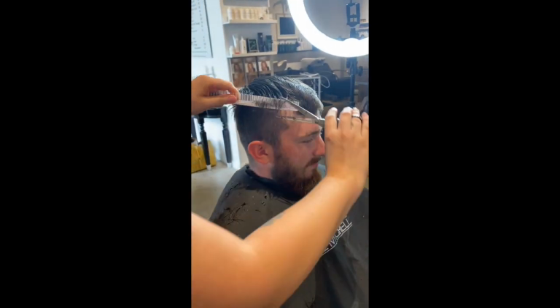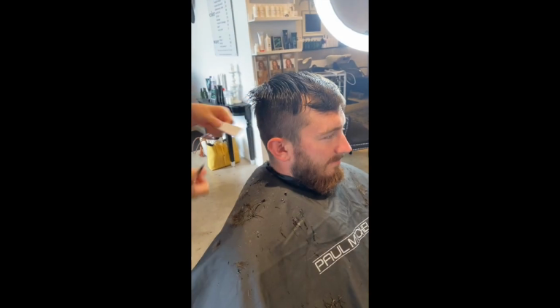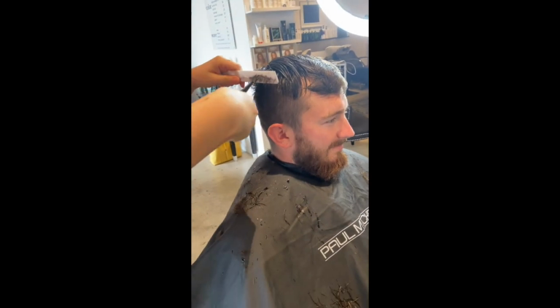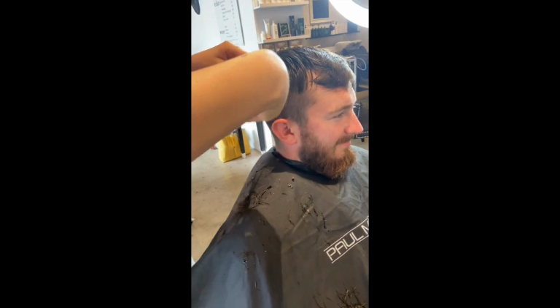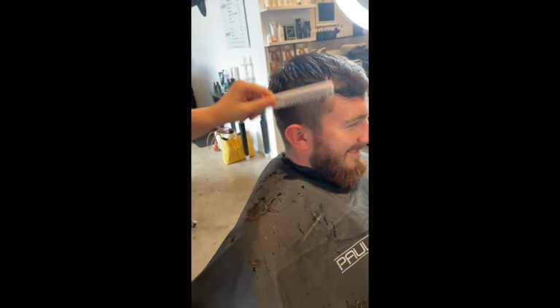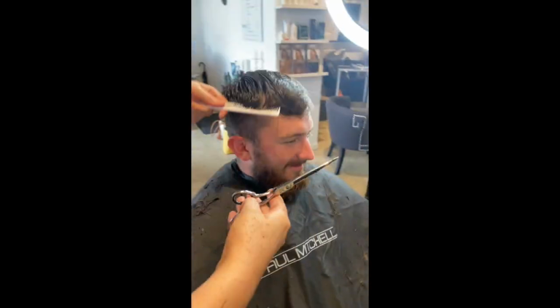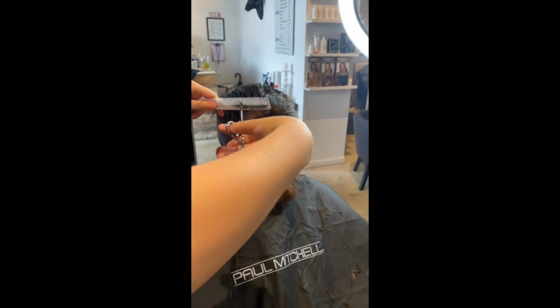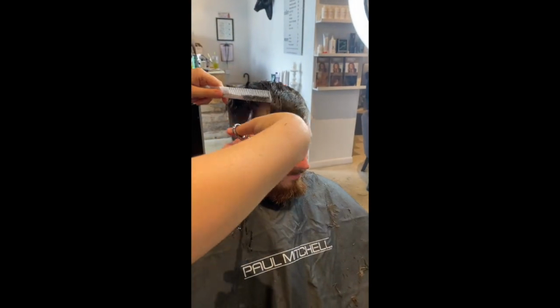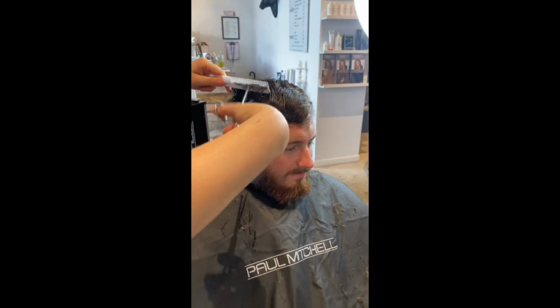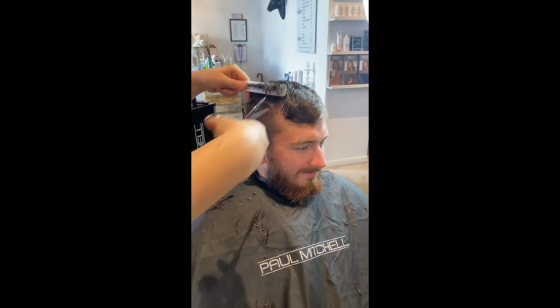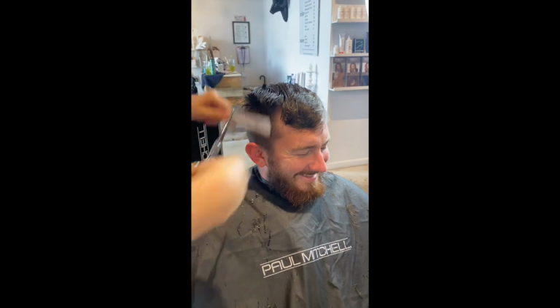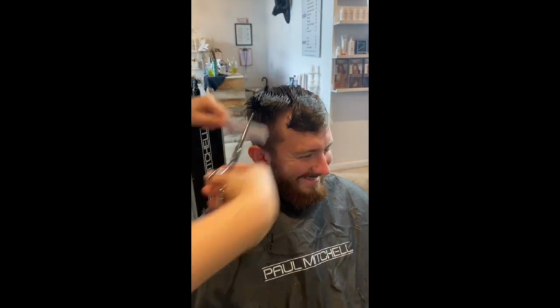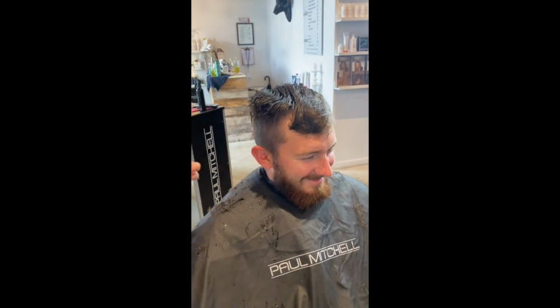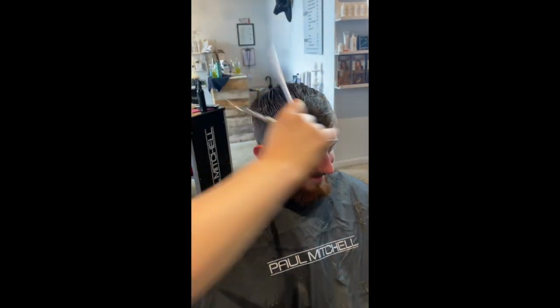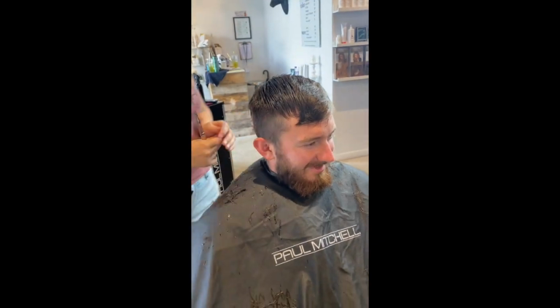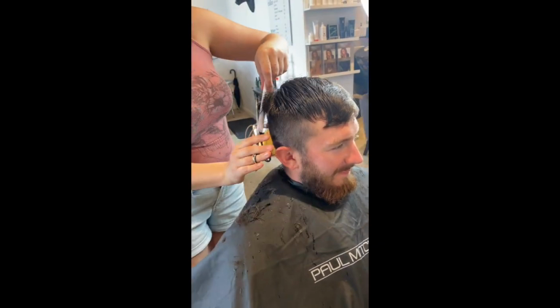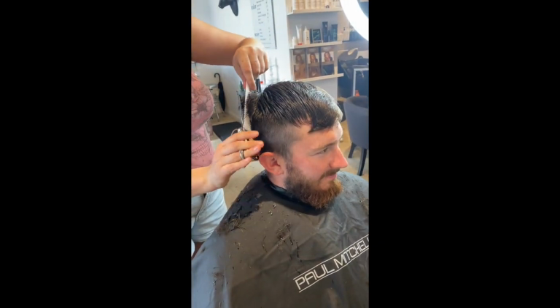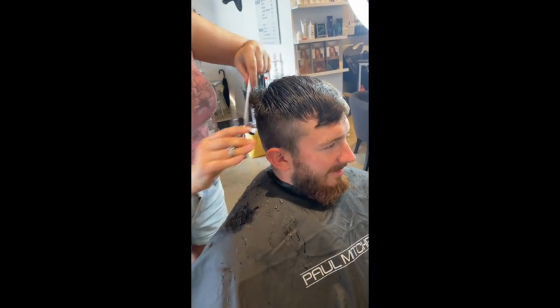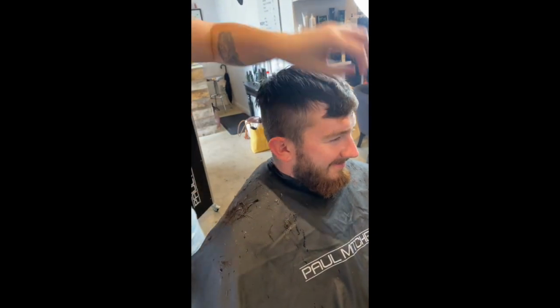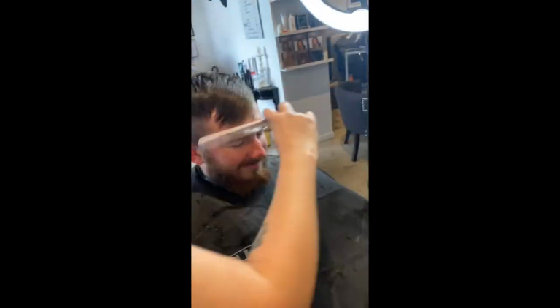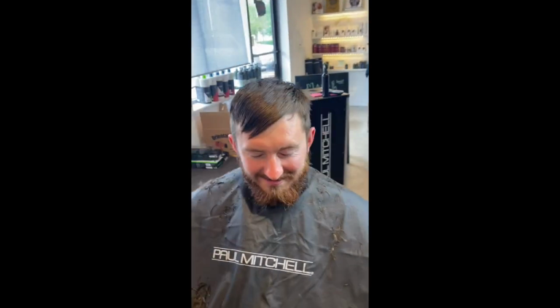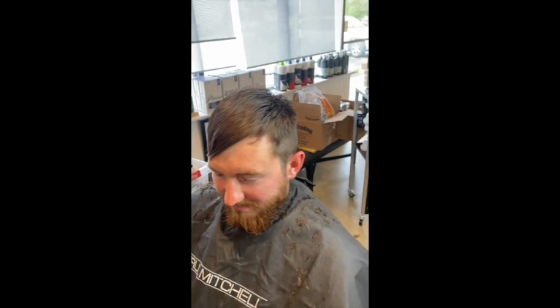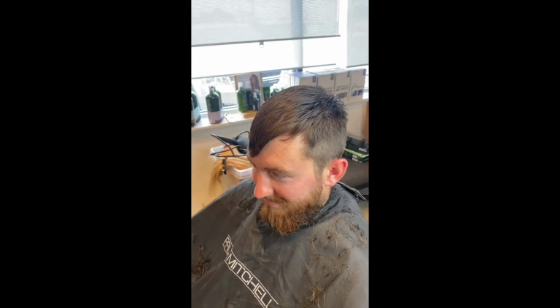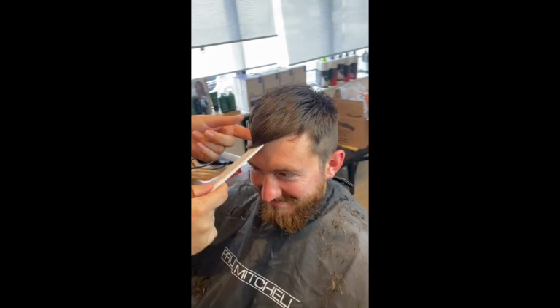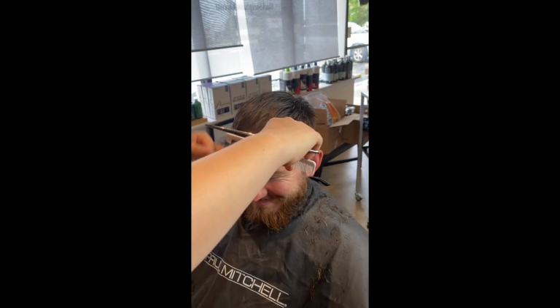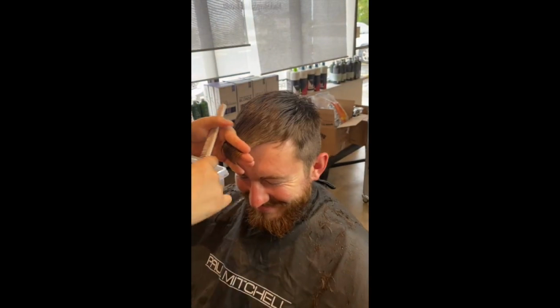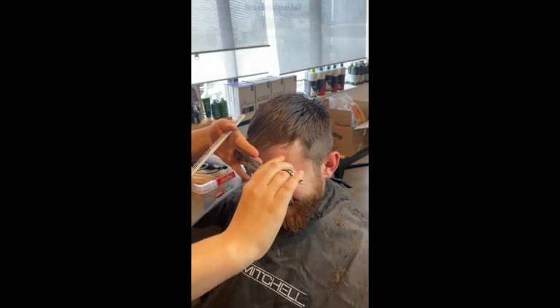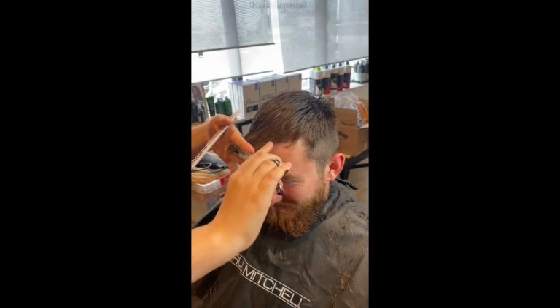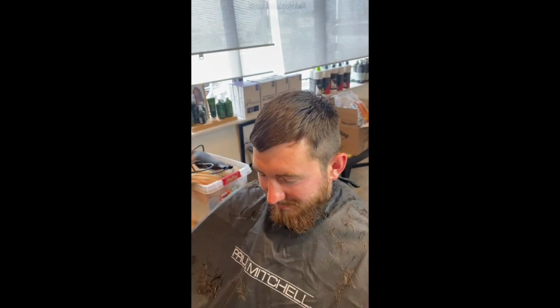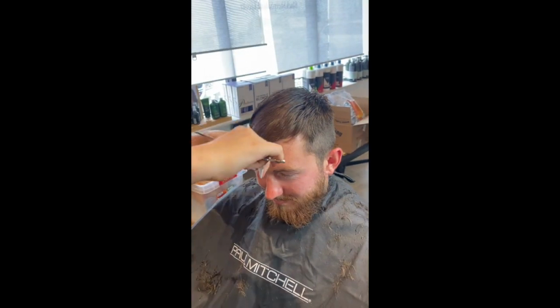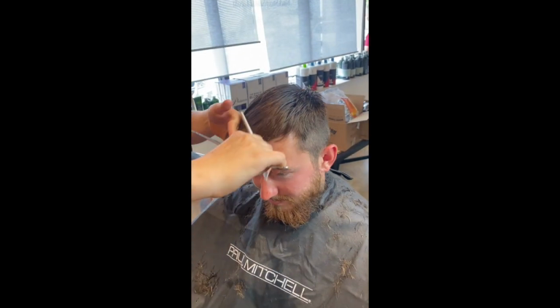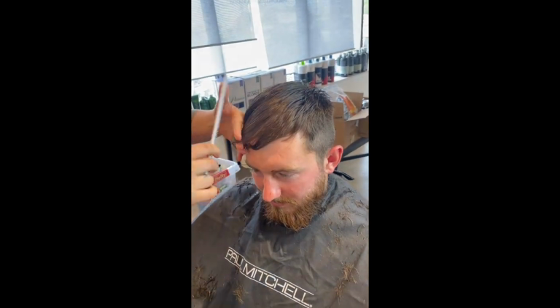On the sides, she's gonna bring the top and the sides straight out and blend them together by trimming off what's left. You can do that with your shears or clippers — whatever you have — and just do that all the way around.